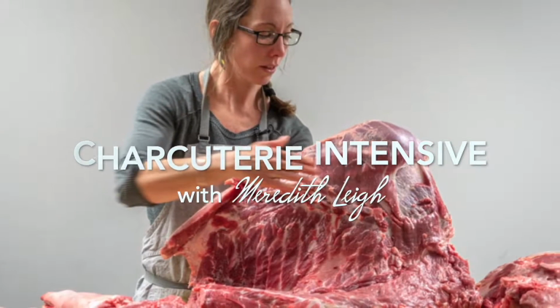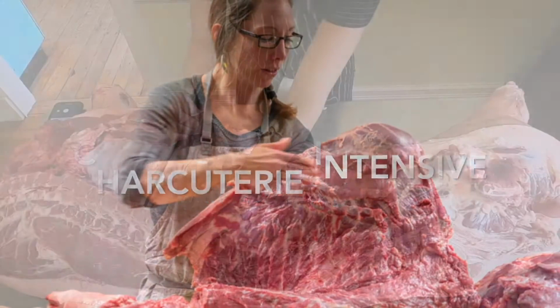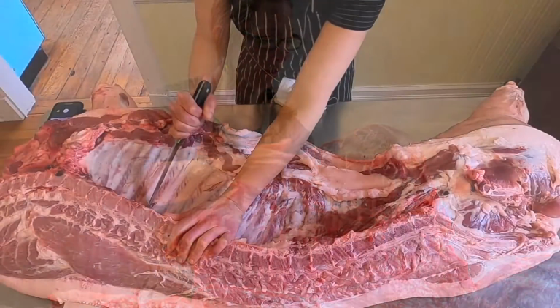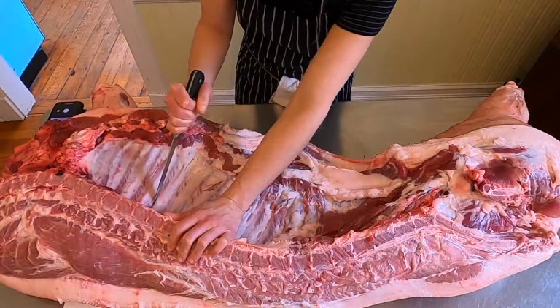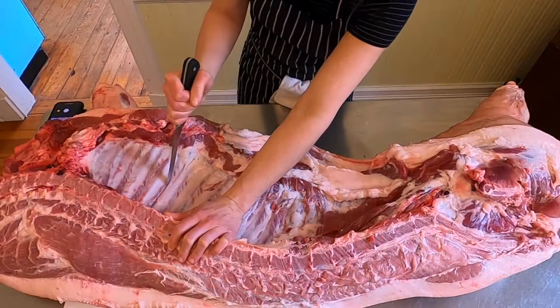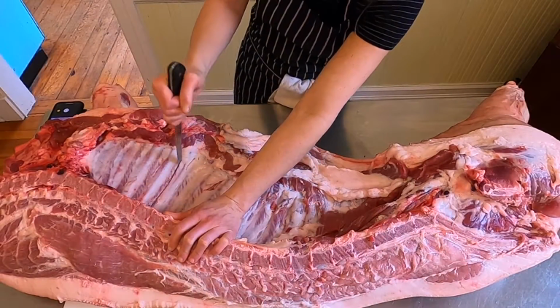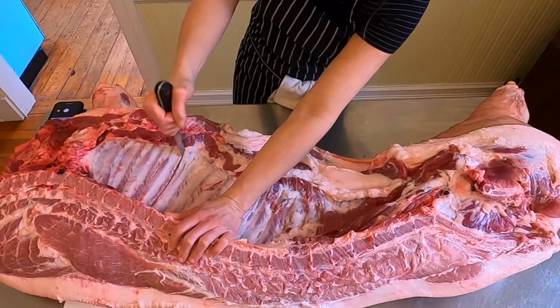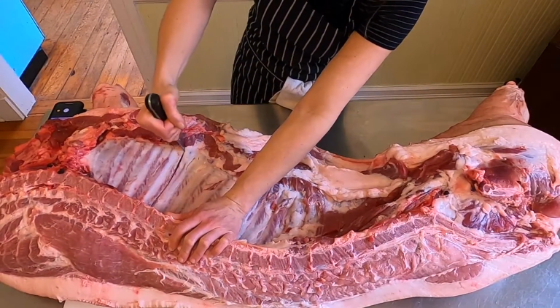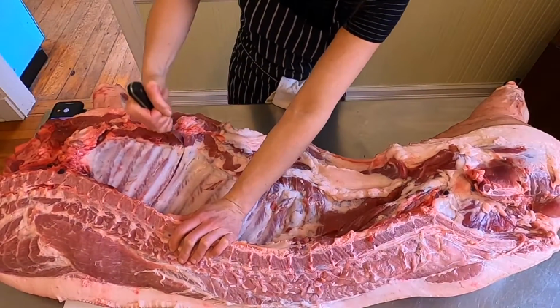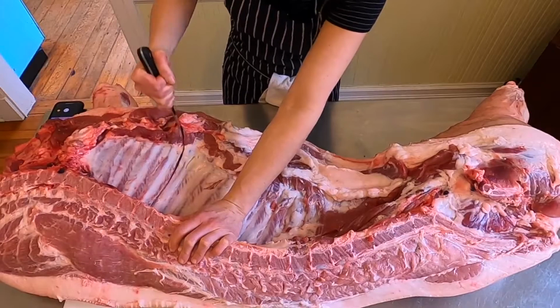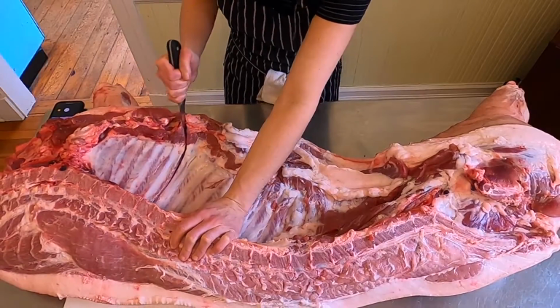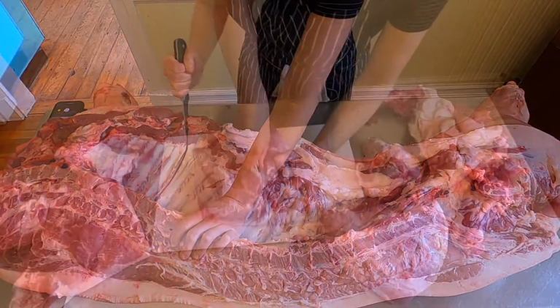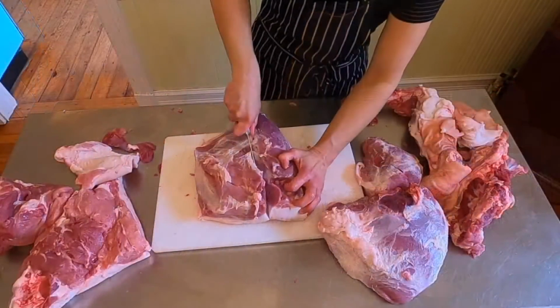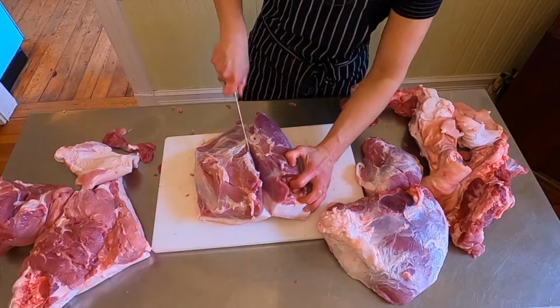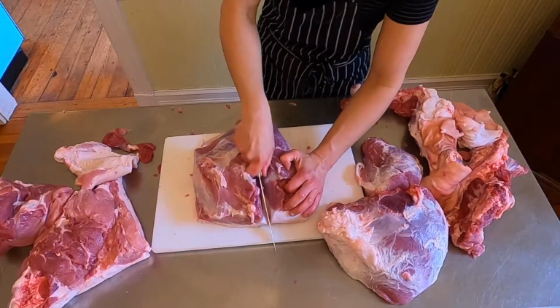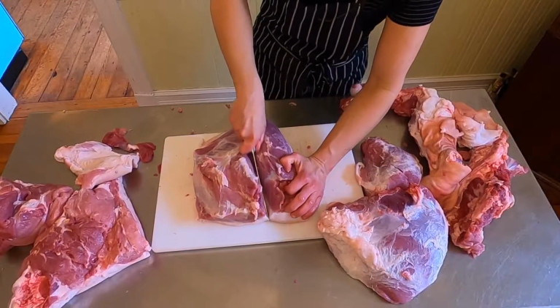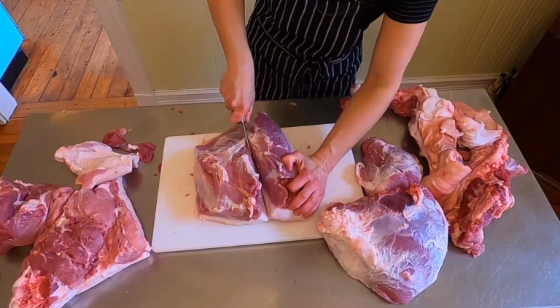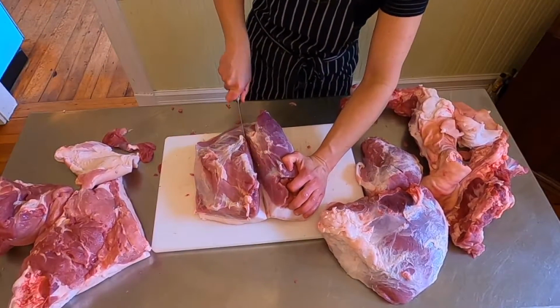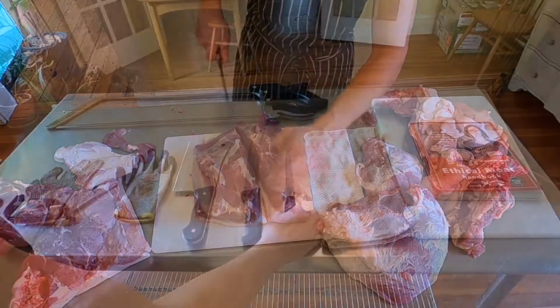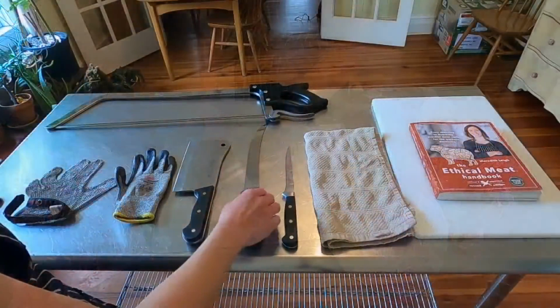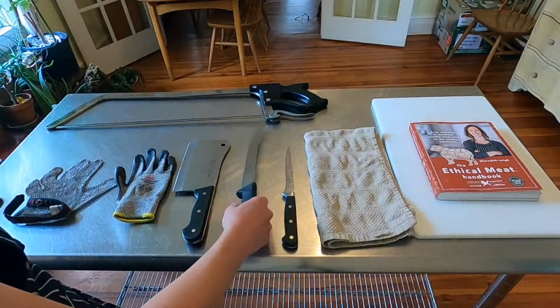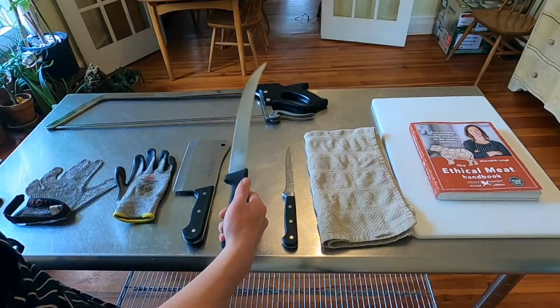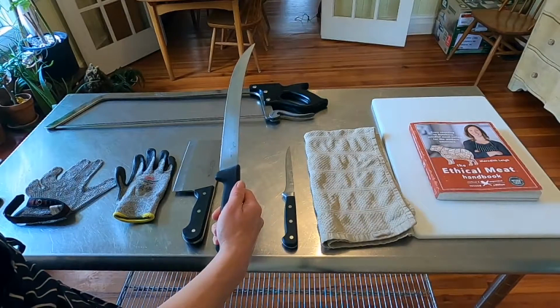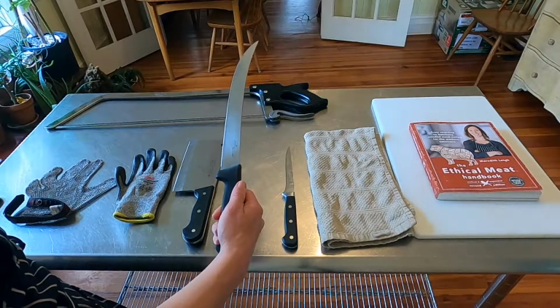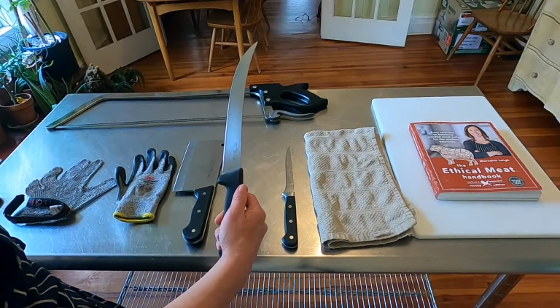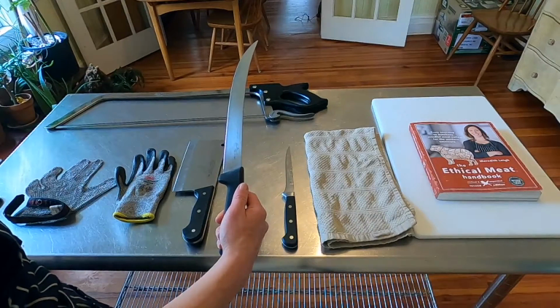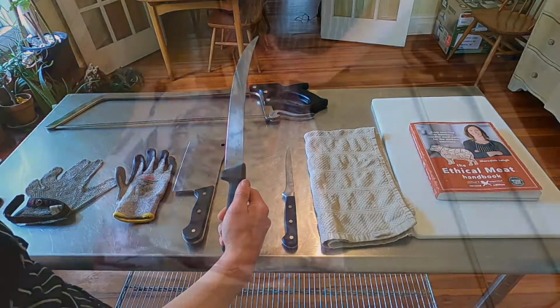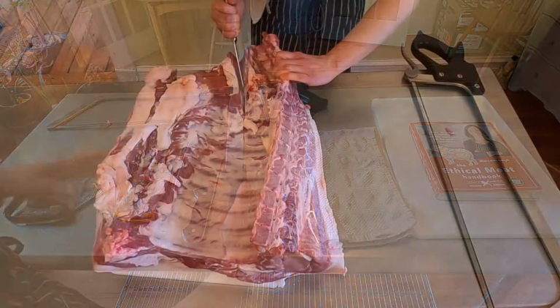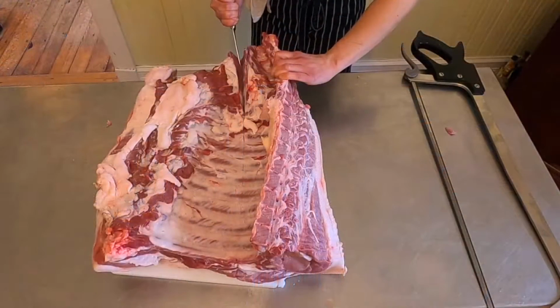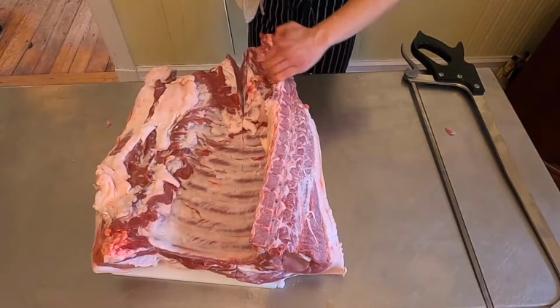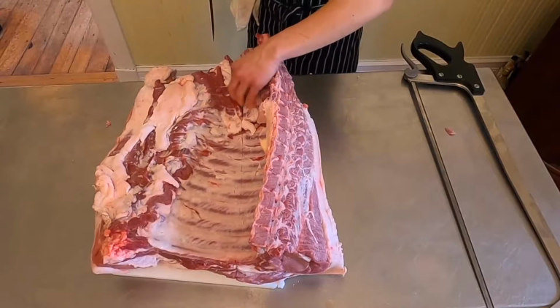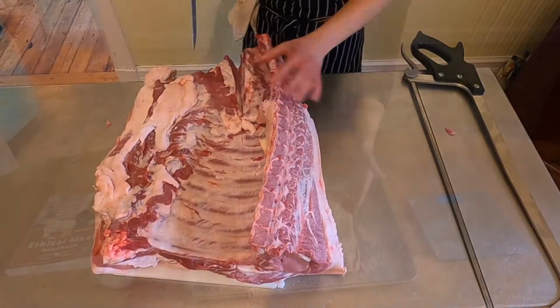I'm just going to mark all of the contour of the rib. Some people choose to also use a sweater or a butcher's knife. The ribs end right around here.